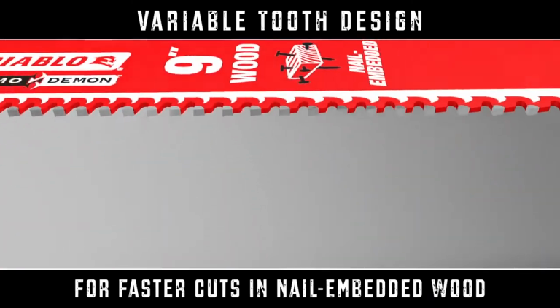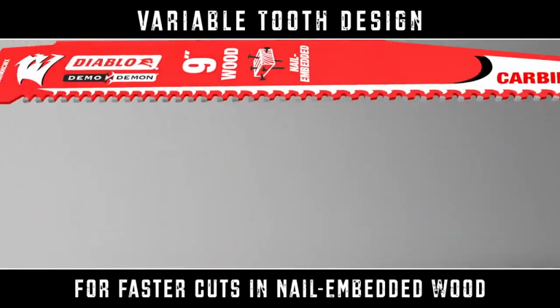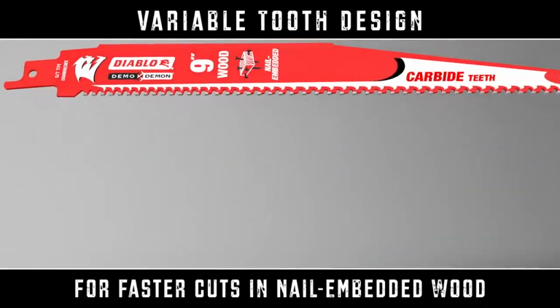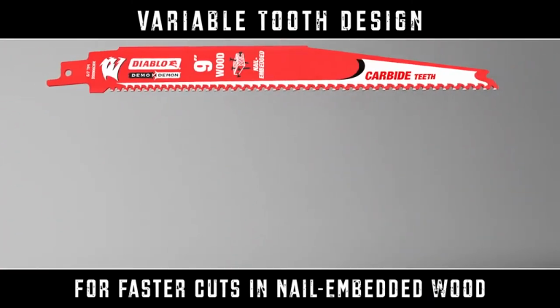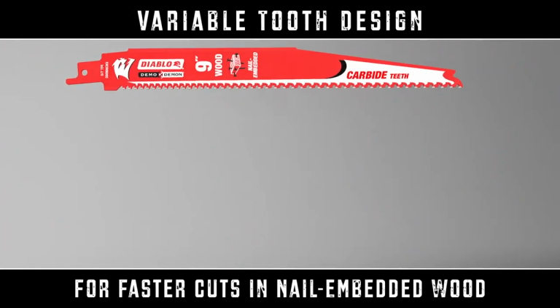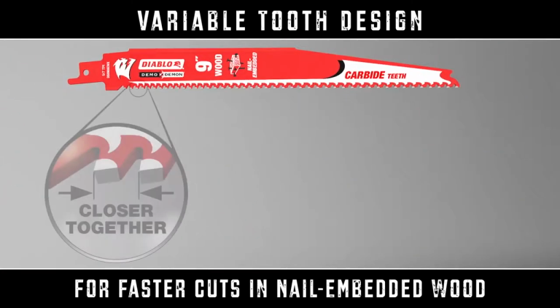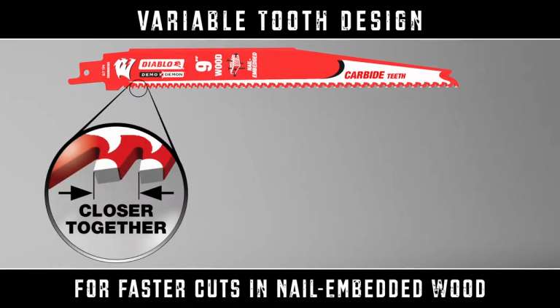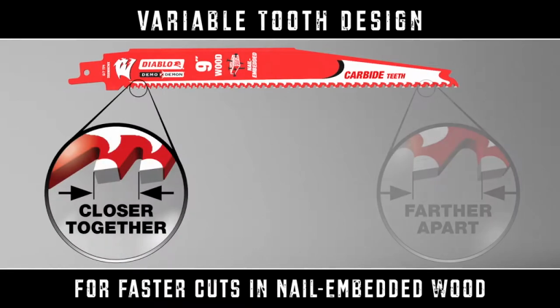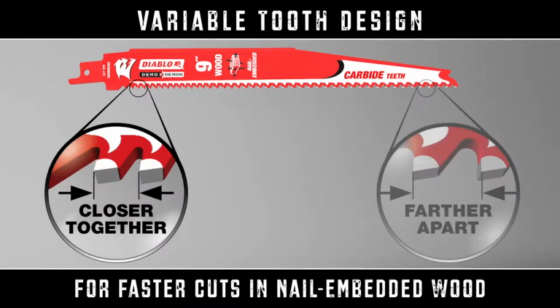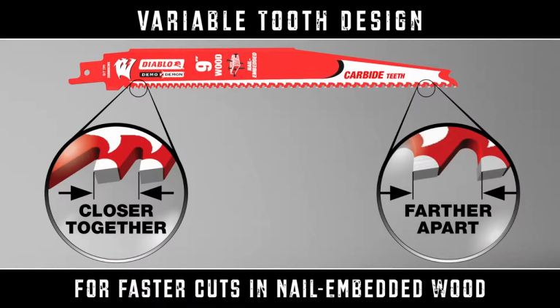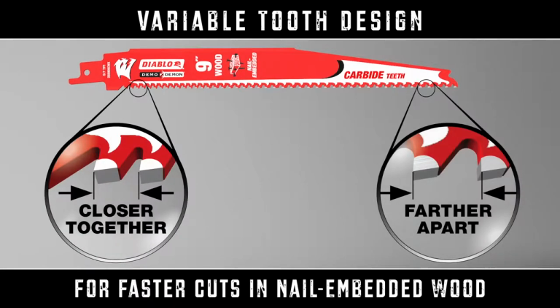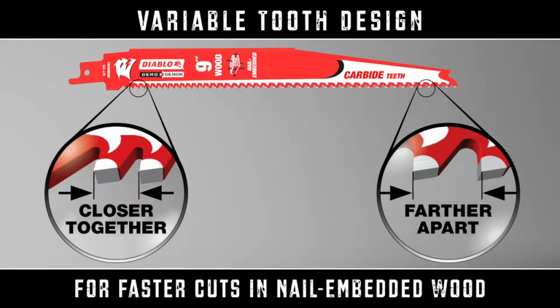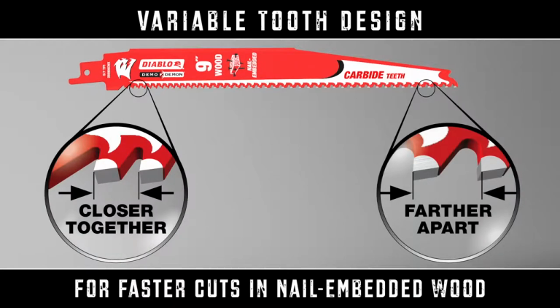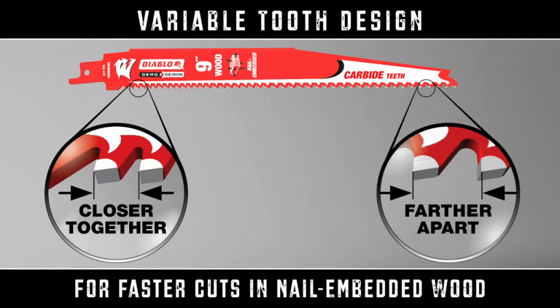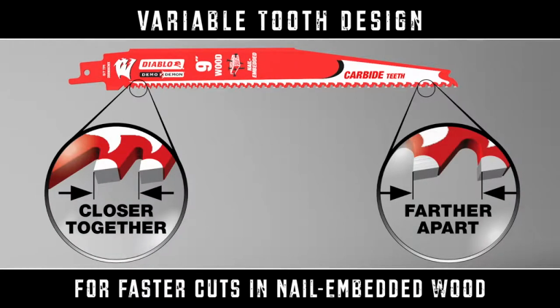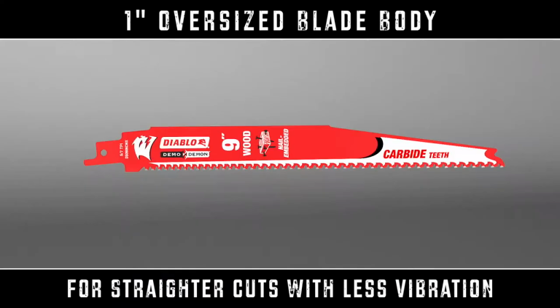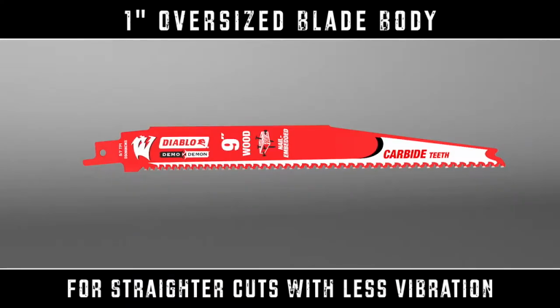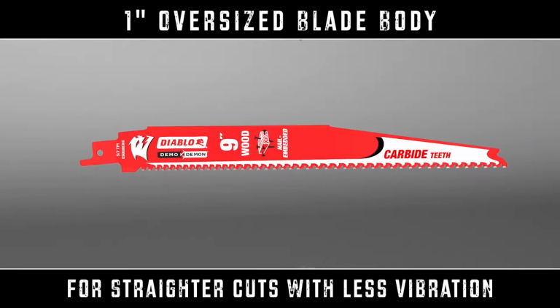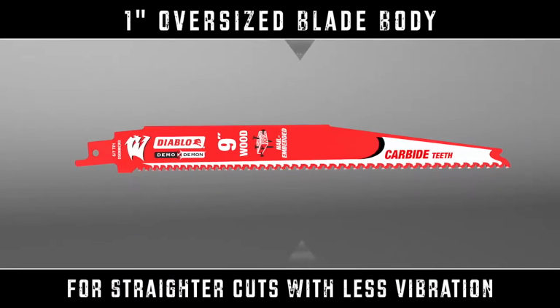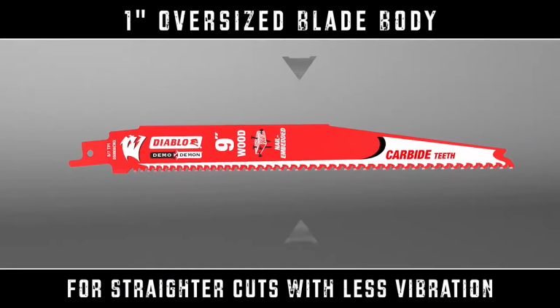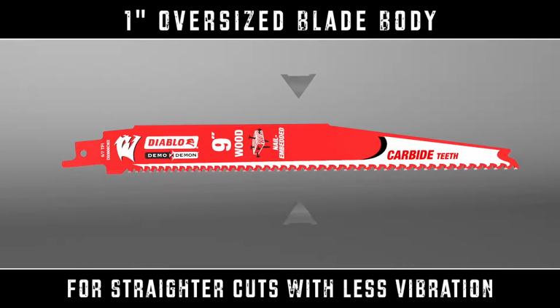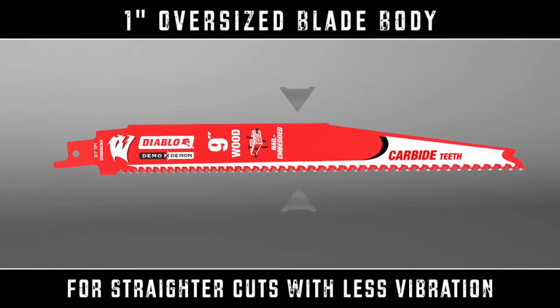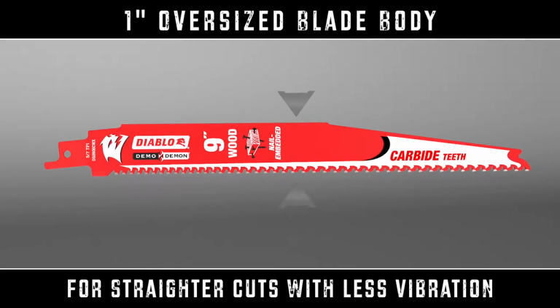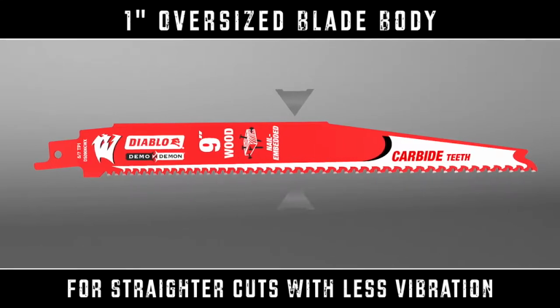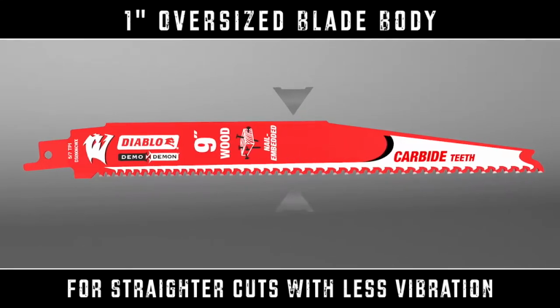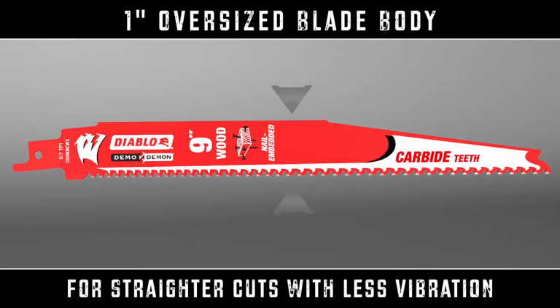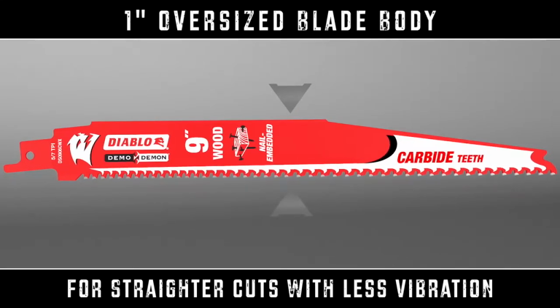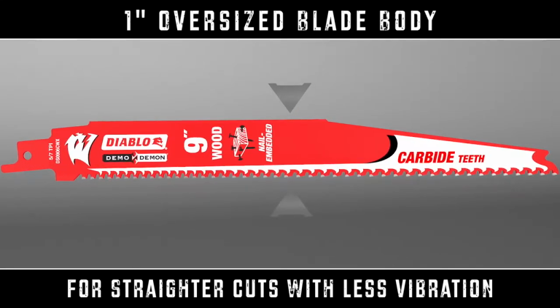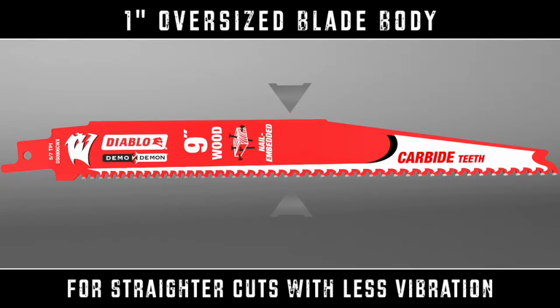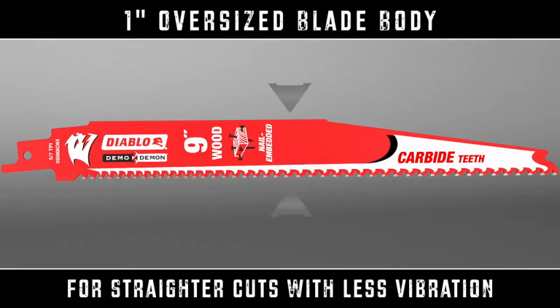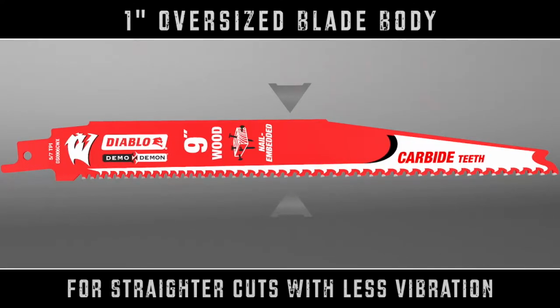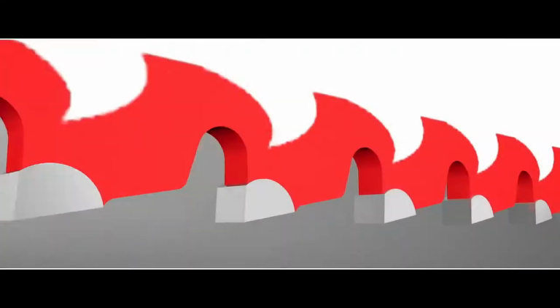With Diablo's new variable tooth design, cutting efficiency has been optimized for up to 2 times faster cuts. All Diablo carbide tip blades utilize 1-inch oversized blade bodies for straighter cuts with less vibration.